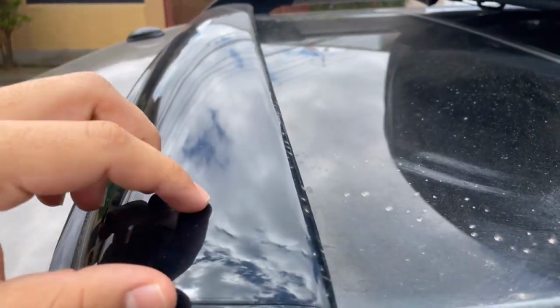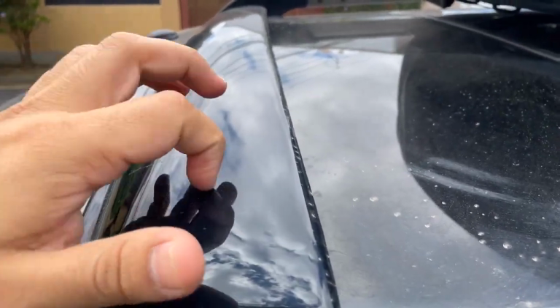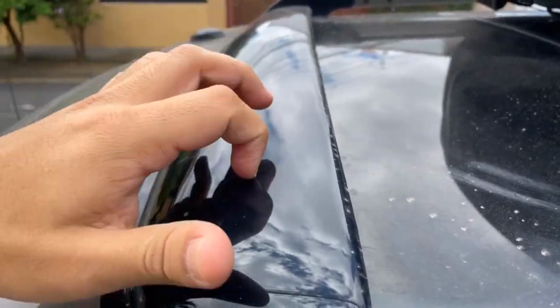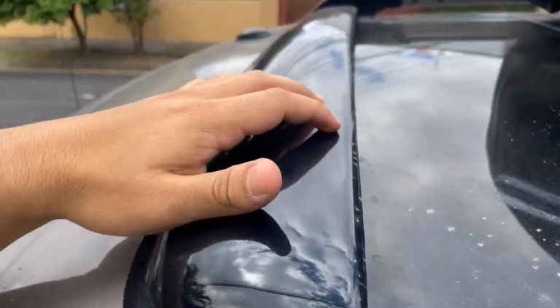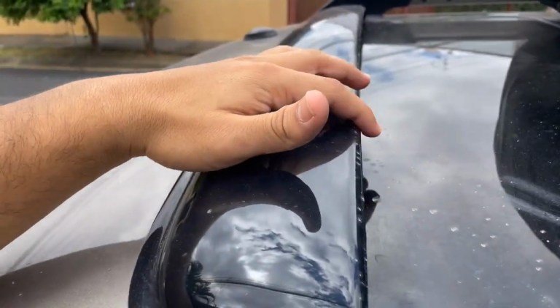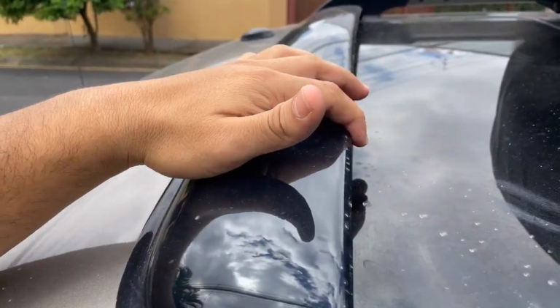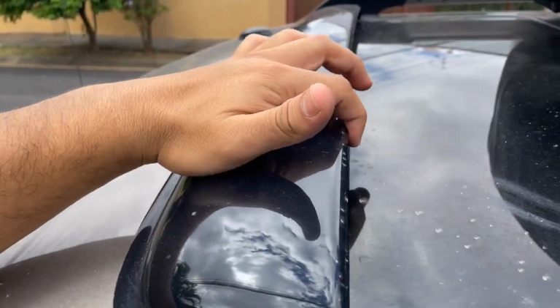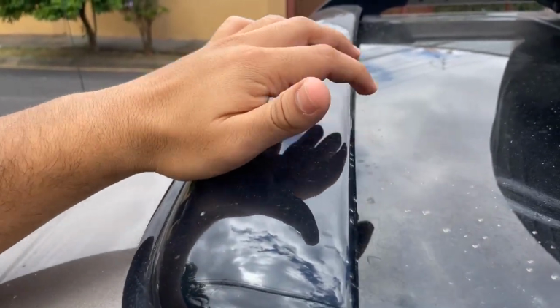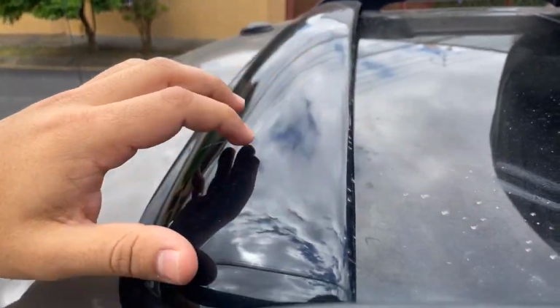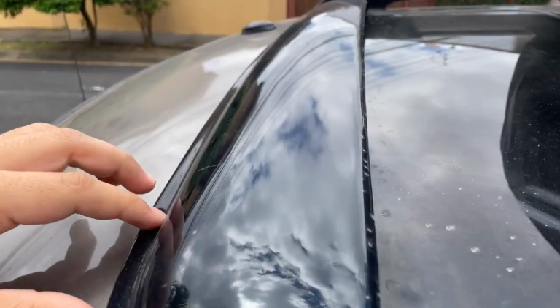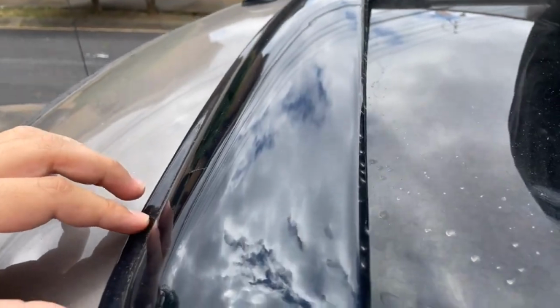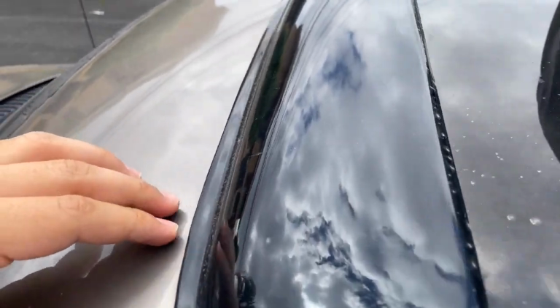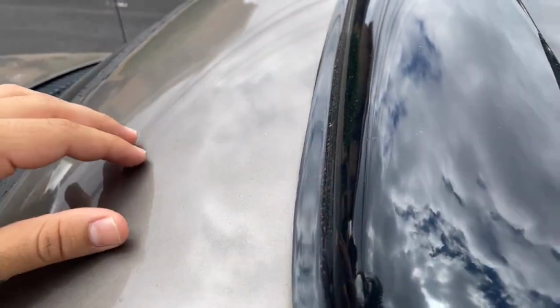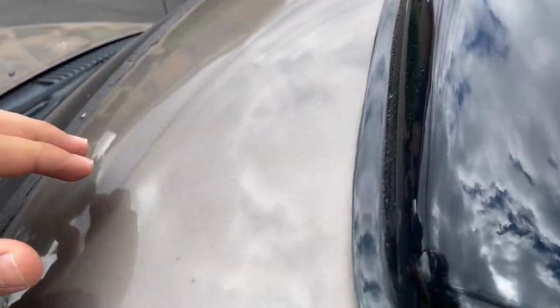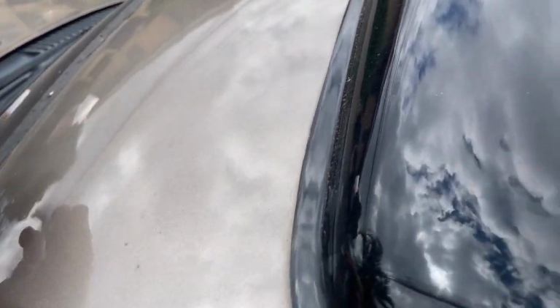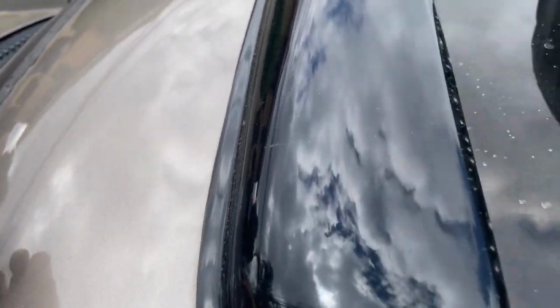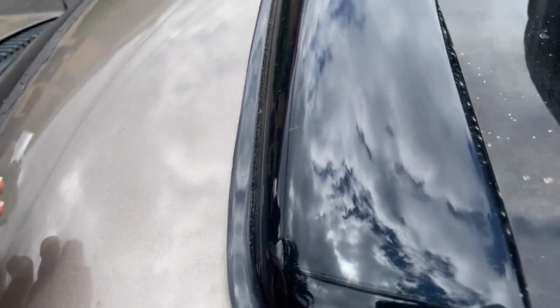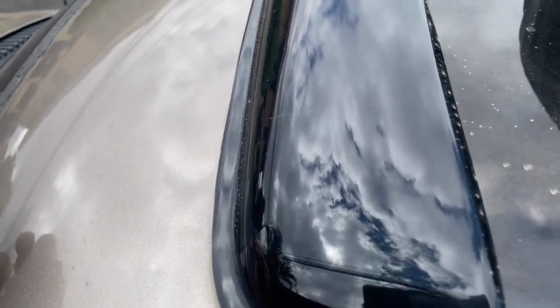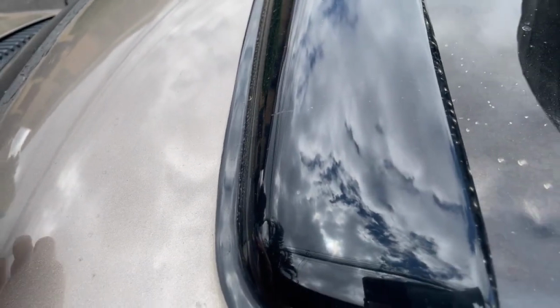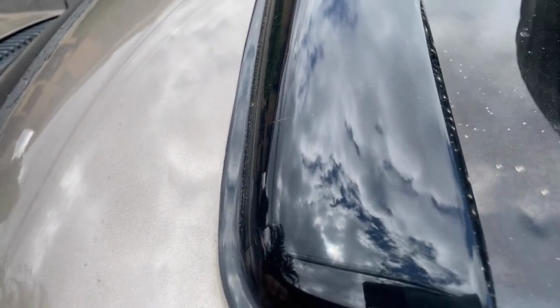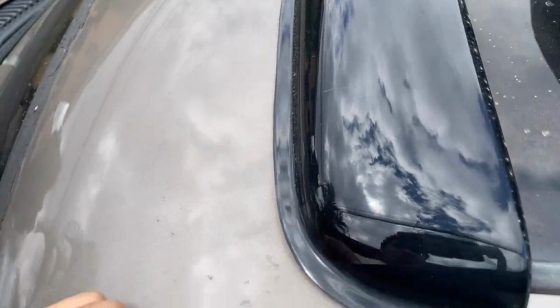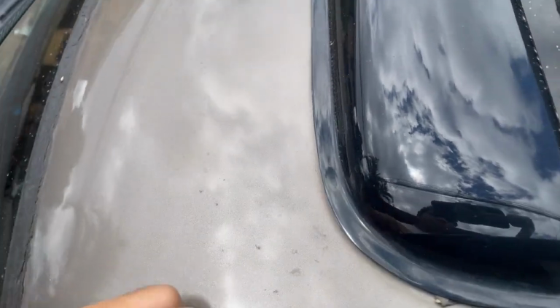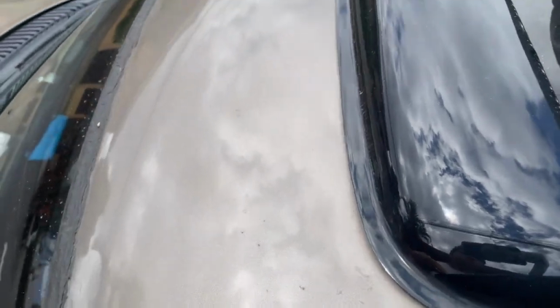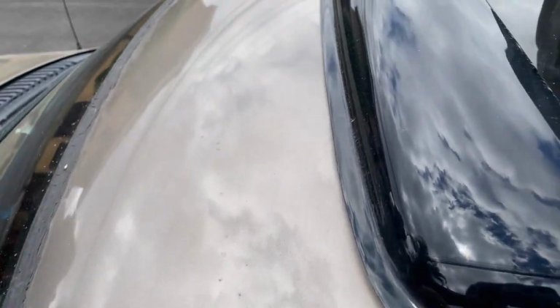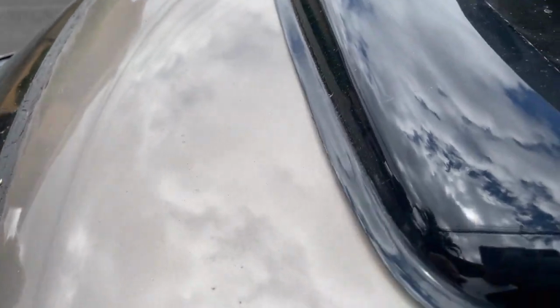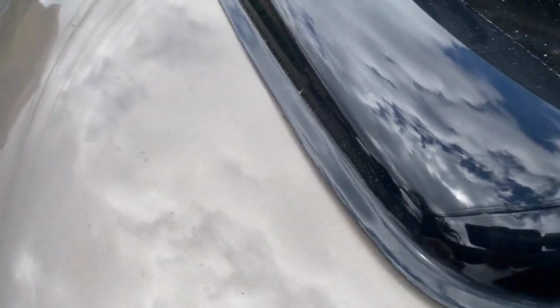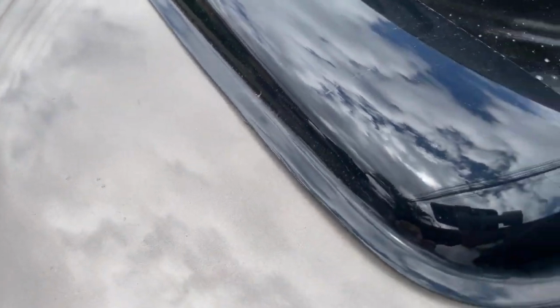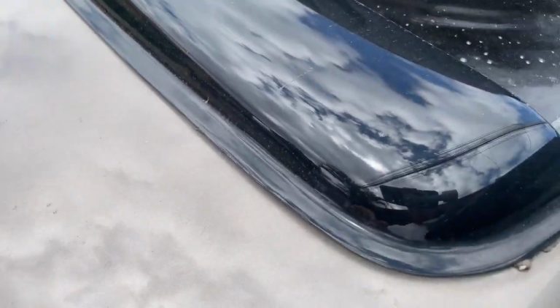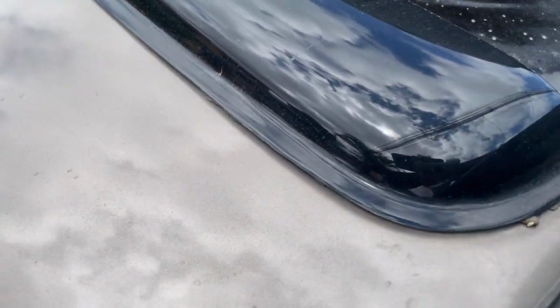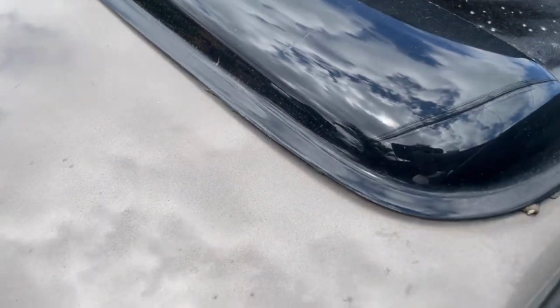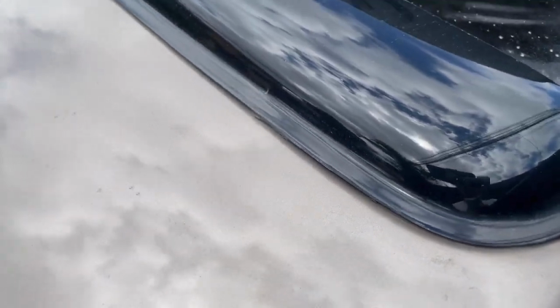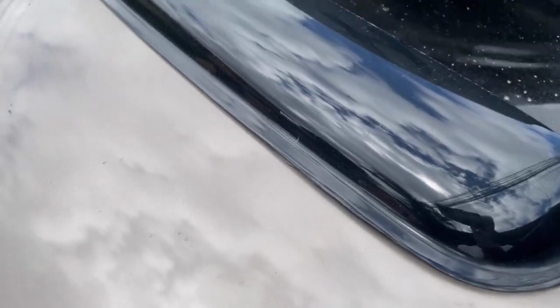First of all, the installation process was very easy. The deflector comes with all necessary hardware and instructions, so you don't need any special tools or expertise to set it up. It took me less than half an hour to install it on my car, and I was pleasantly surprised by how secure it felt once it was in place.